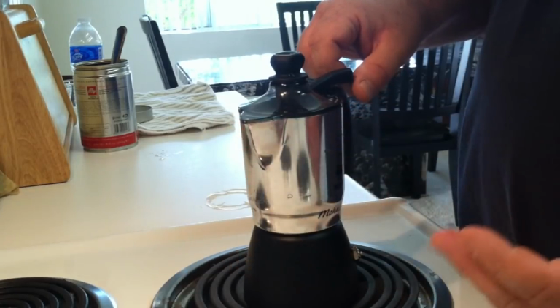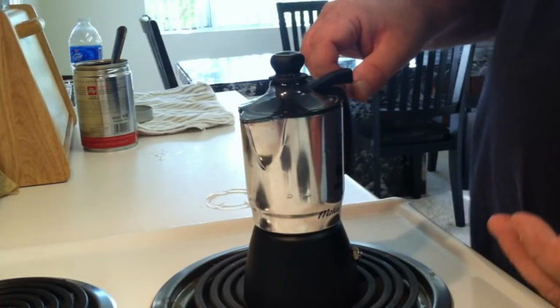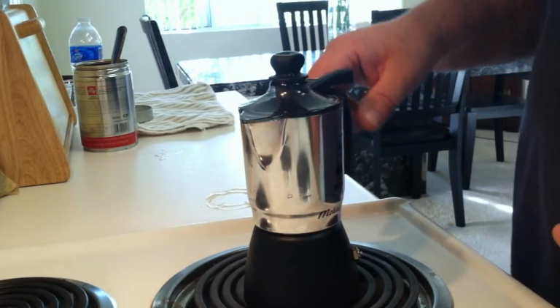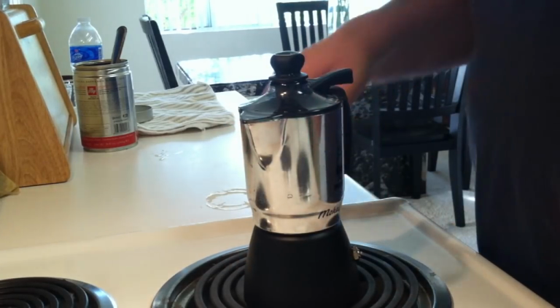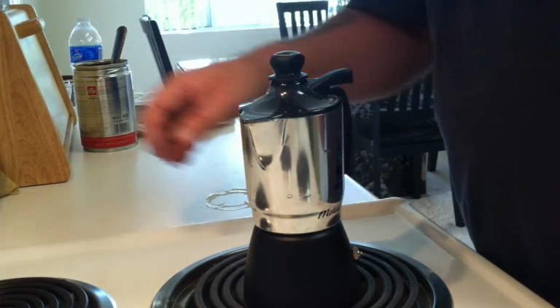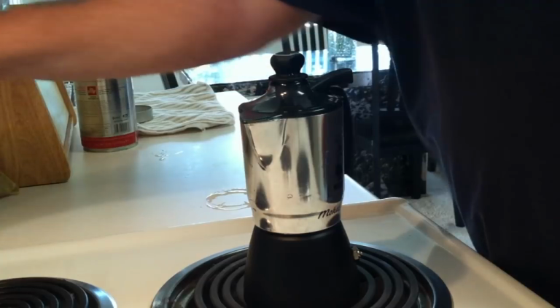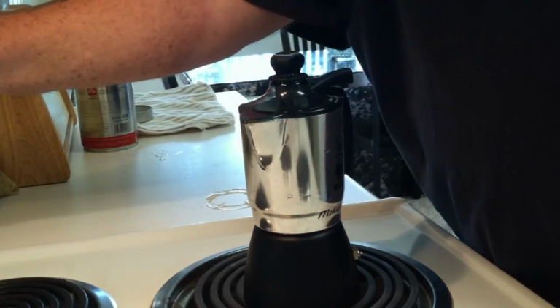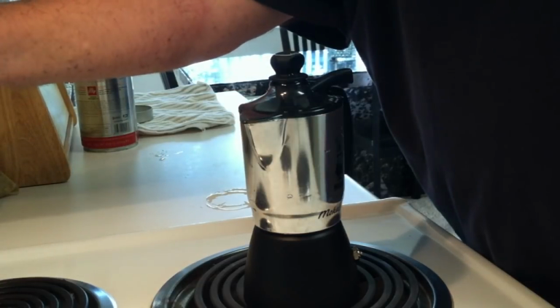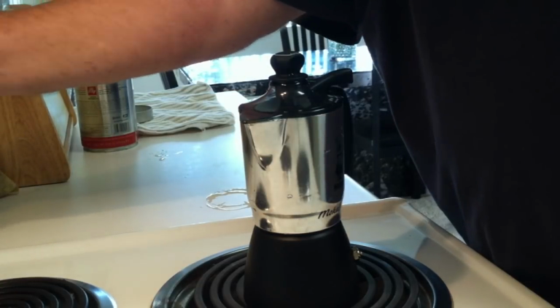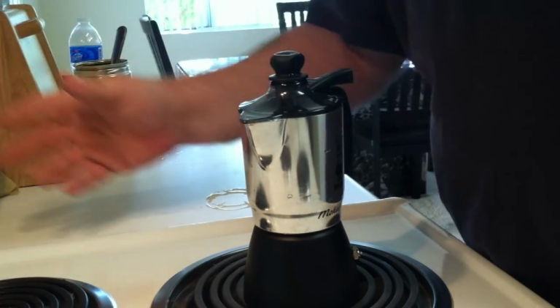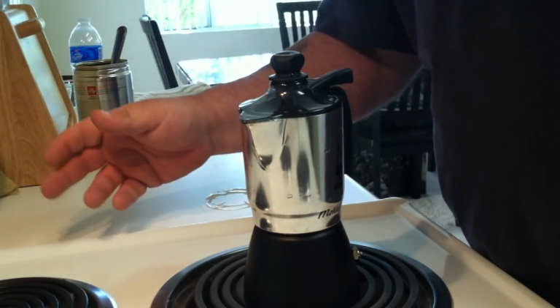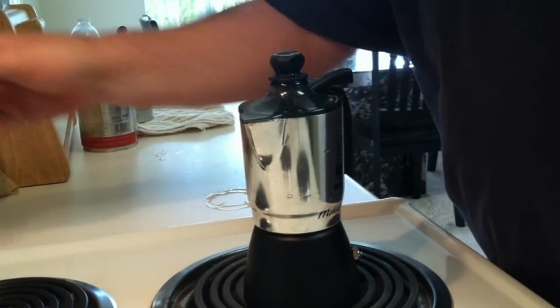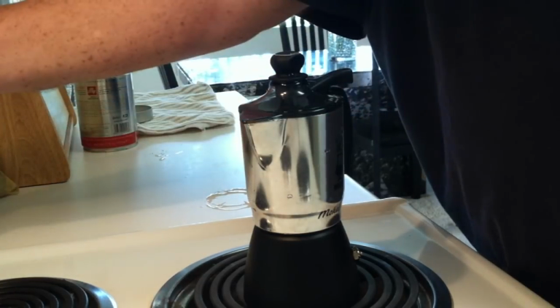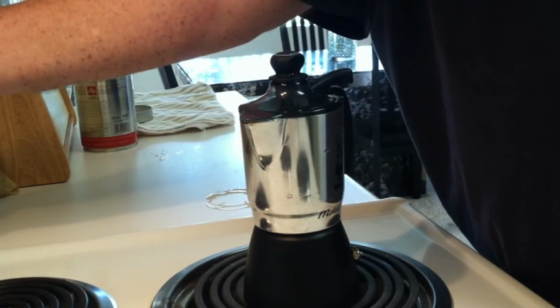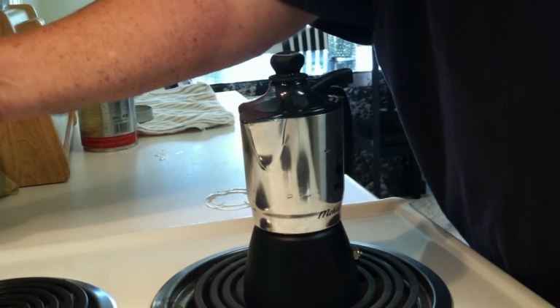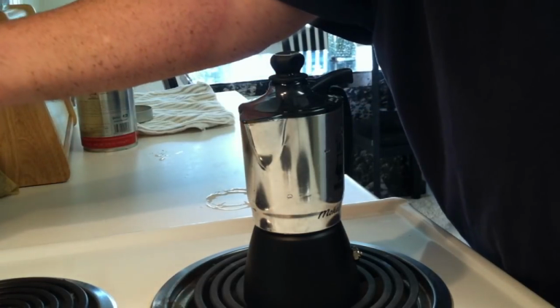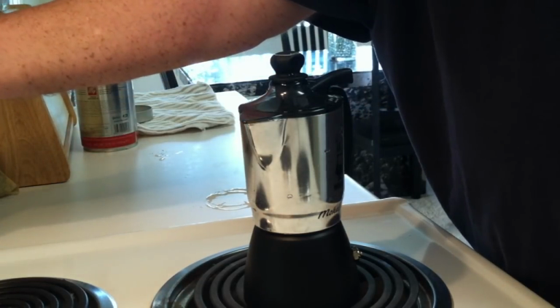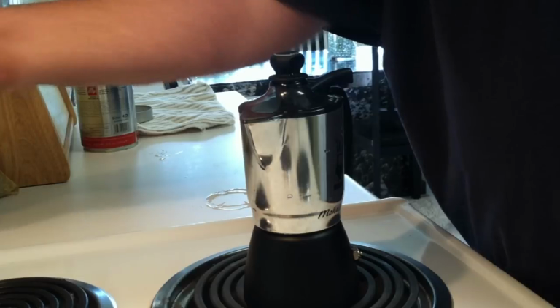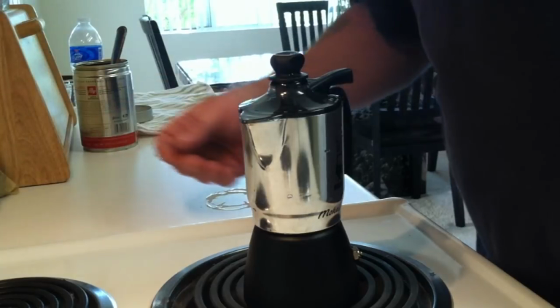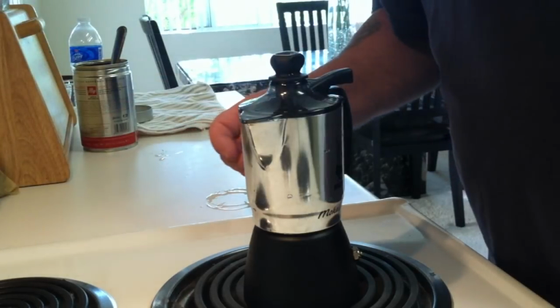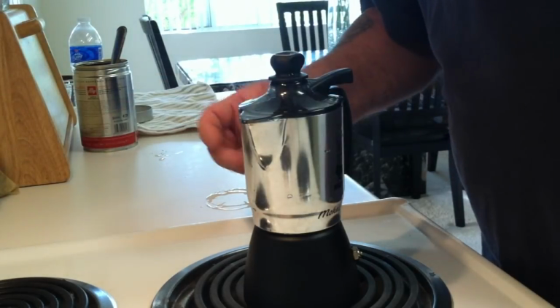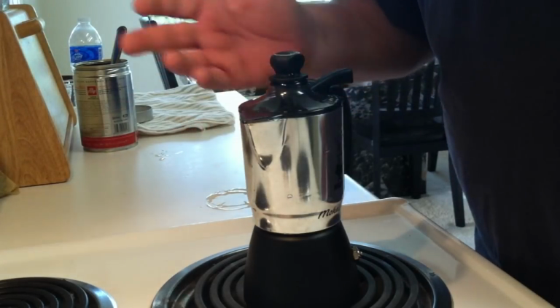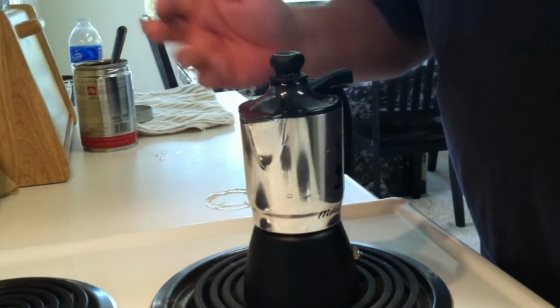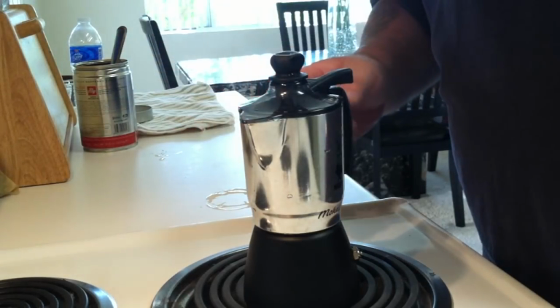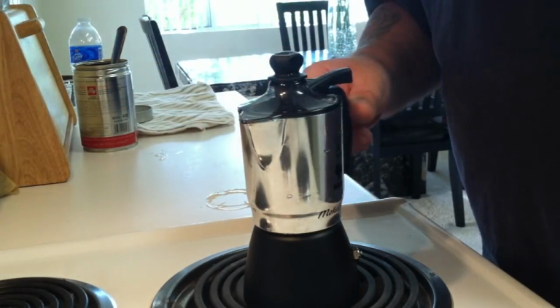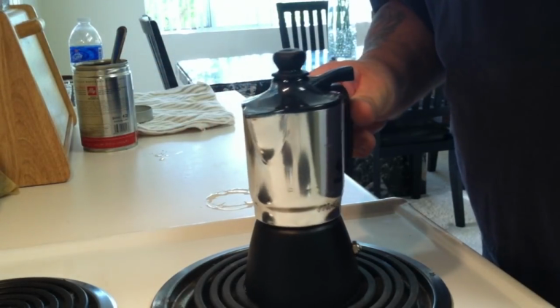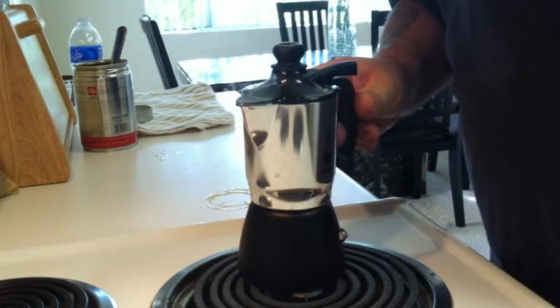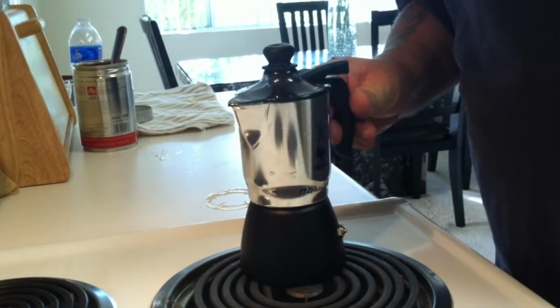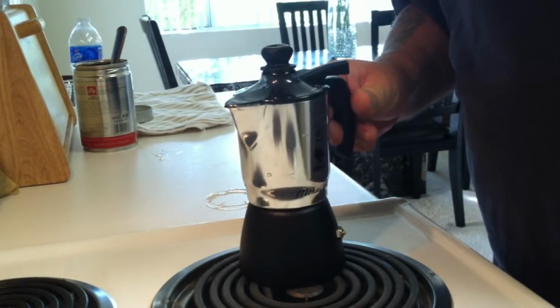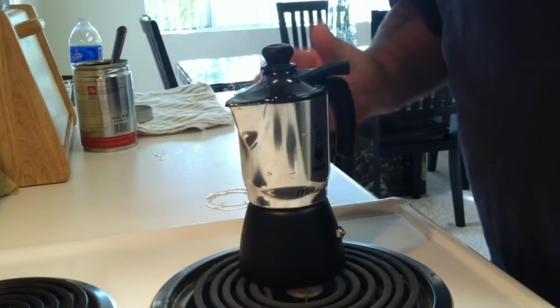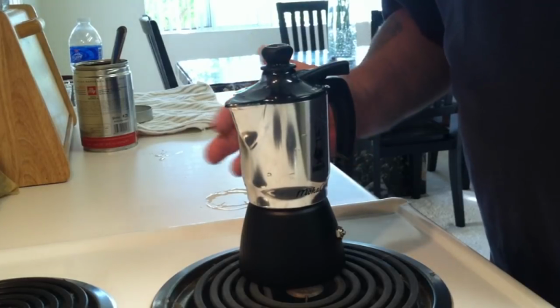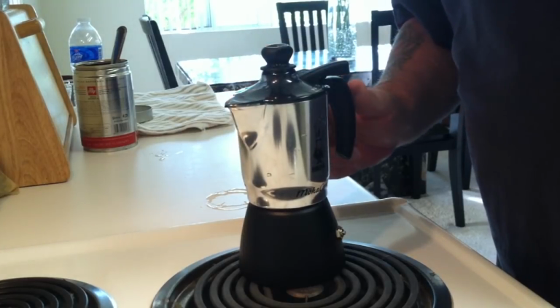Make sure the spout is covered before you turn on the heat. I like to put the heat on about medium-high — about three-quarters of the way on the dial. That way I get the right amount of heat for the perfect espresso.